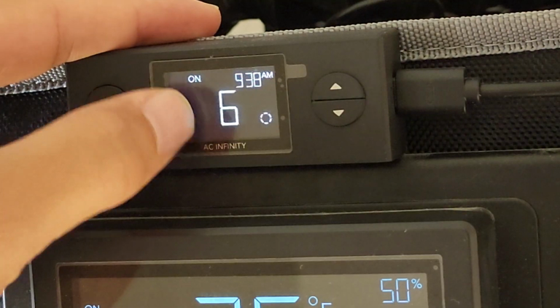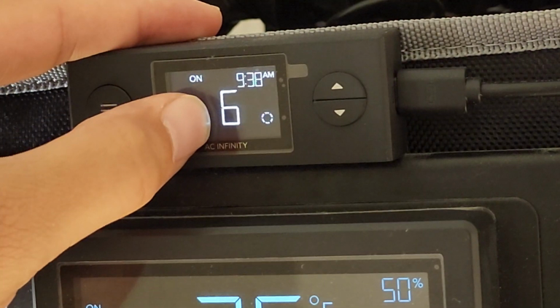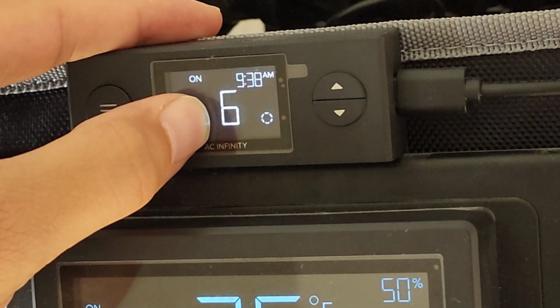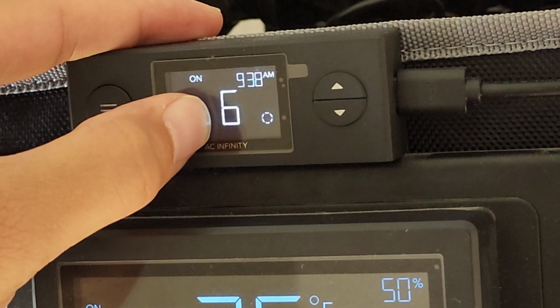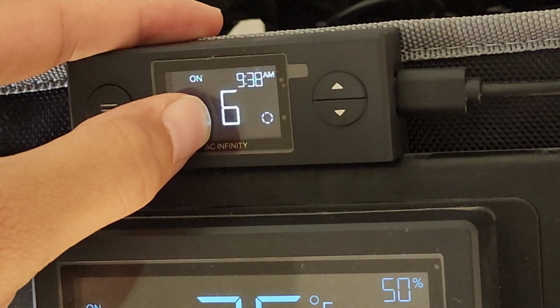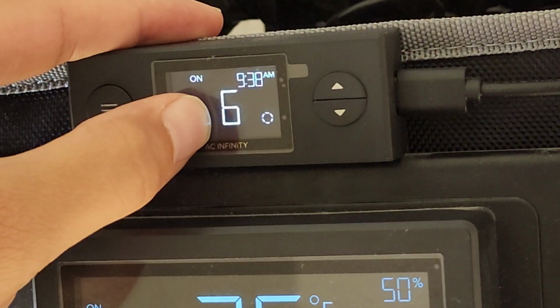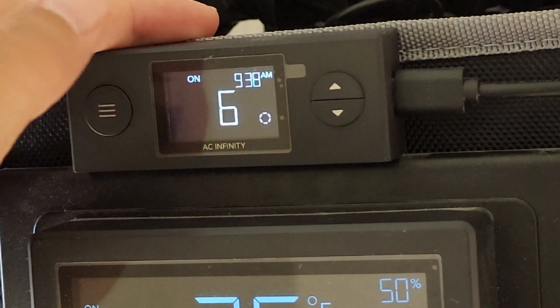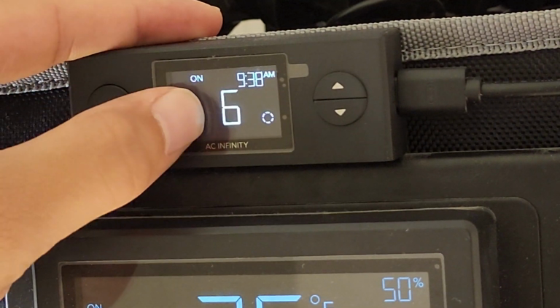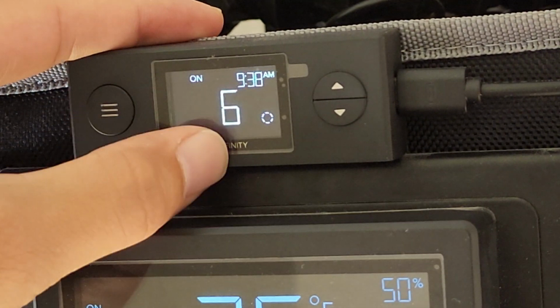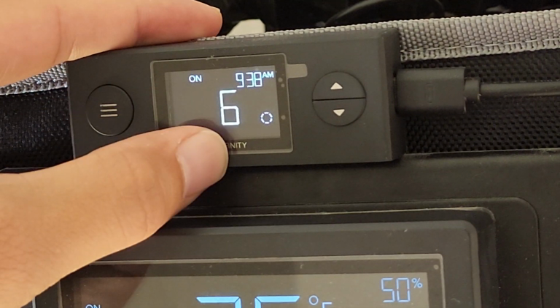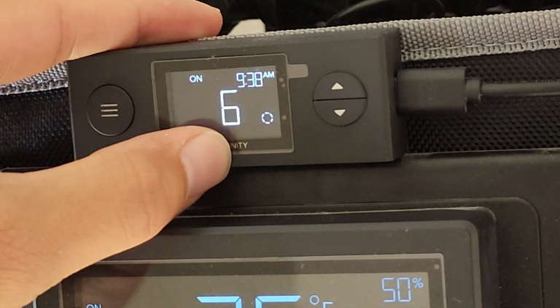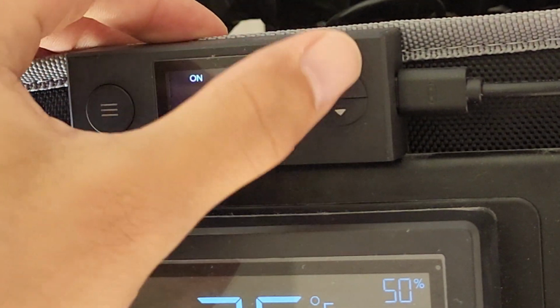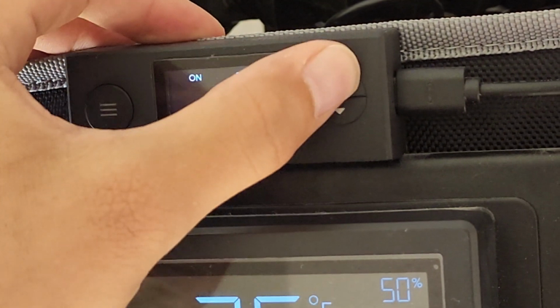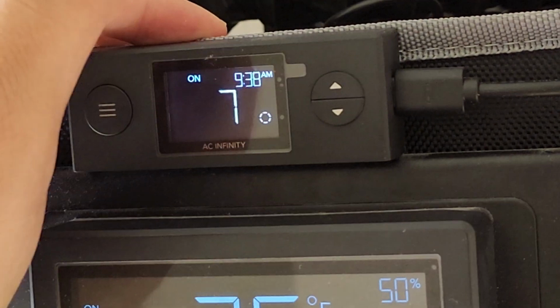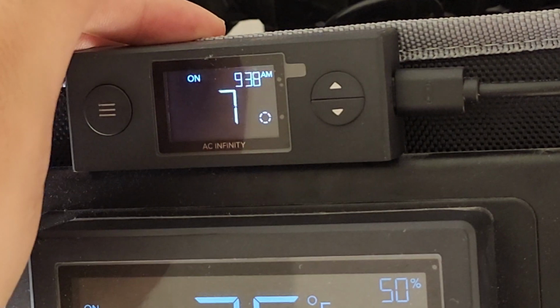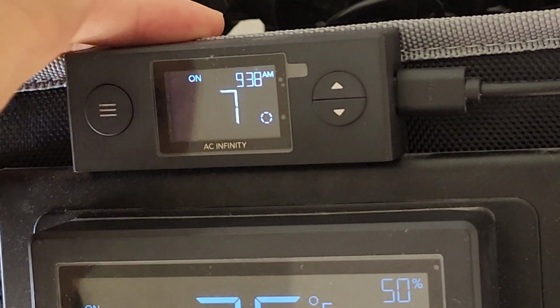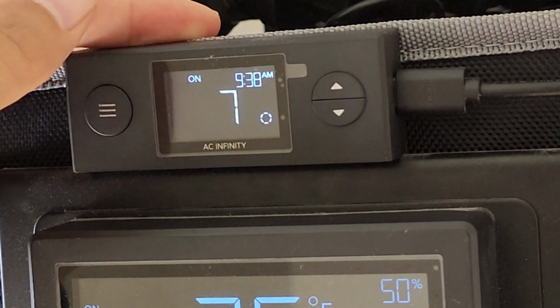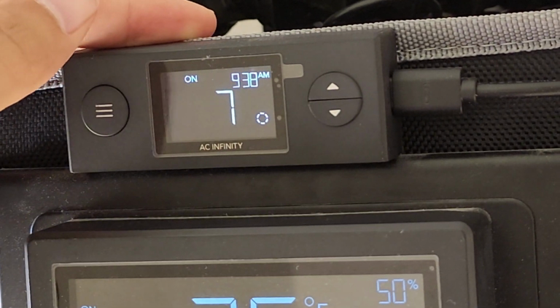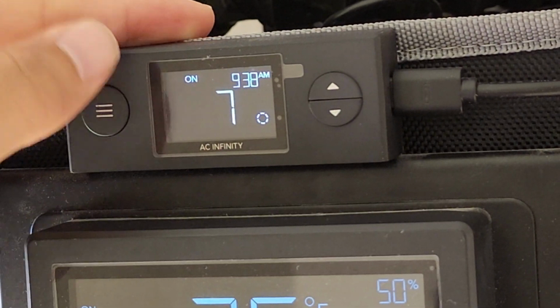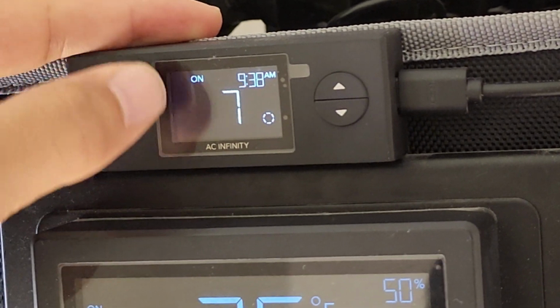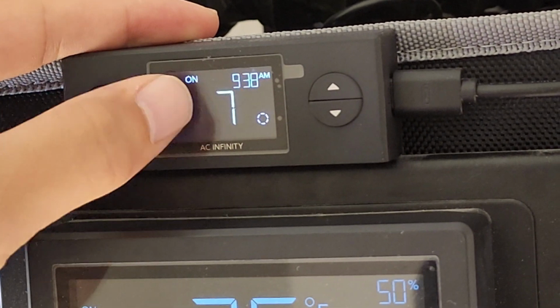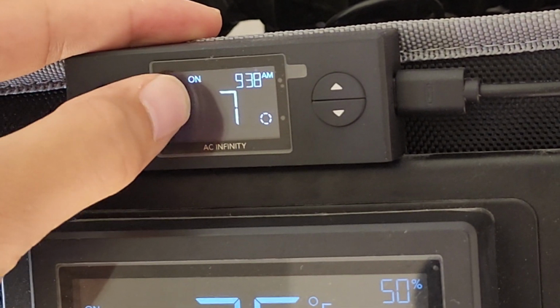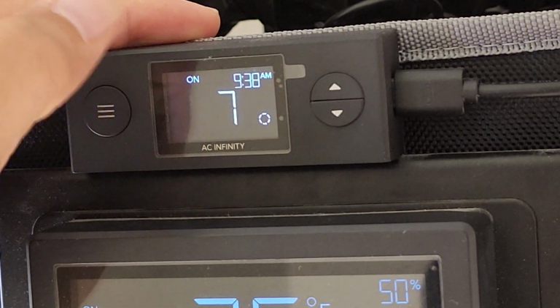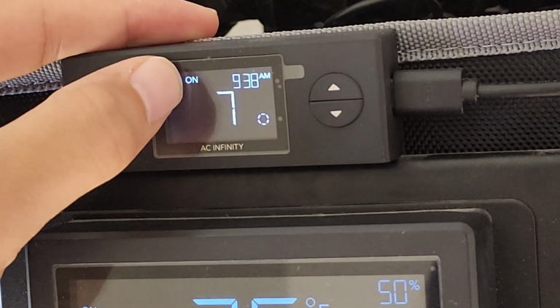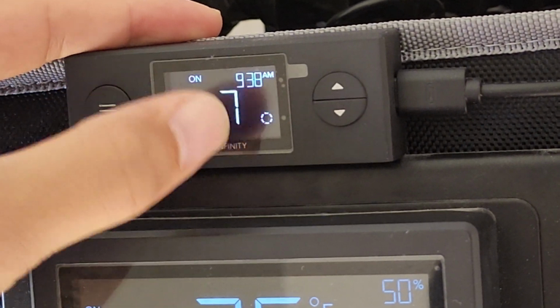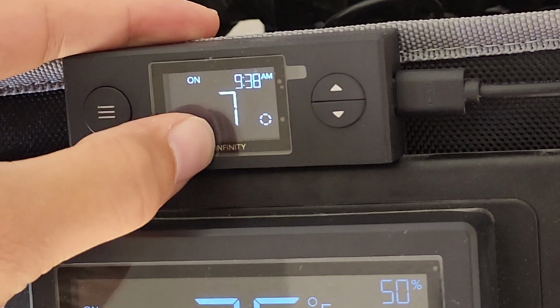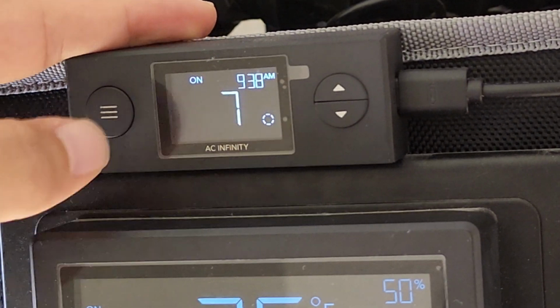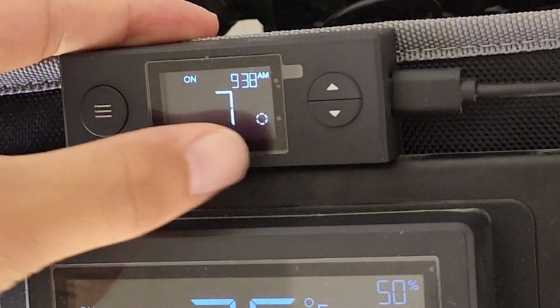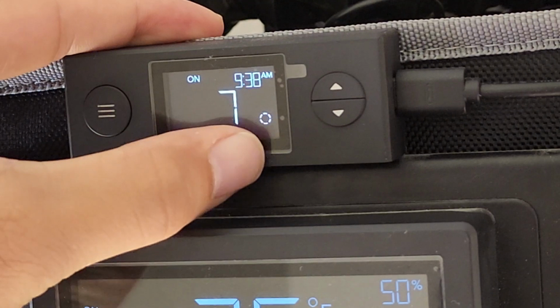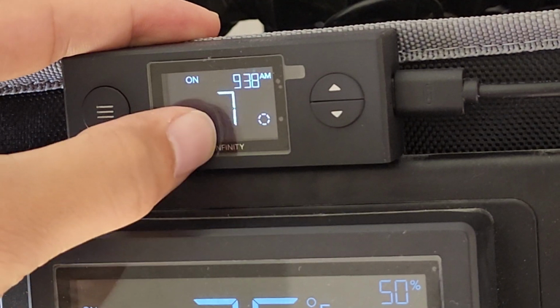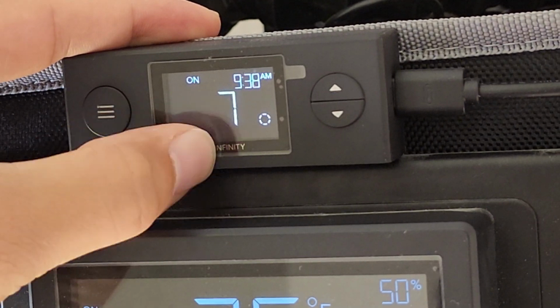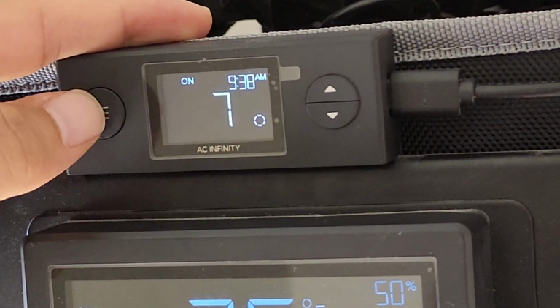On right now — I'm currently at 60% for my on time. Let's bump that up a little bit. So once my lights come on I'll be at 70%, and the off time will be zero.